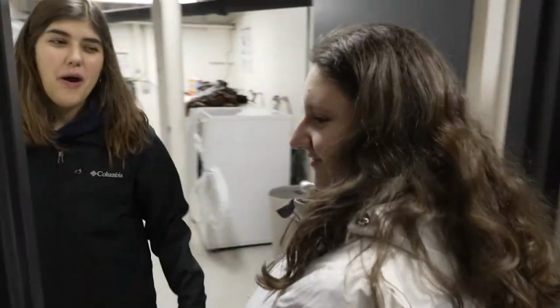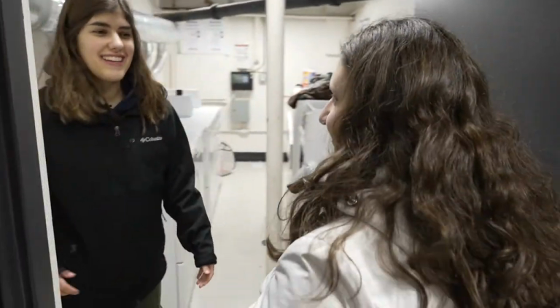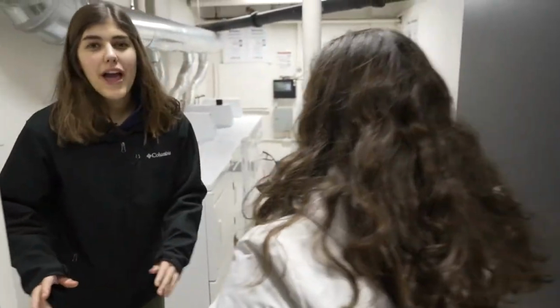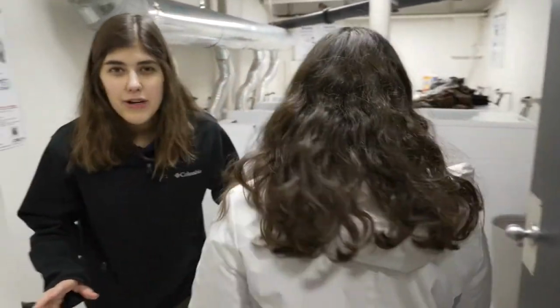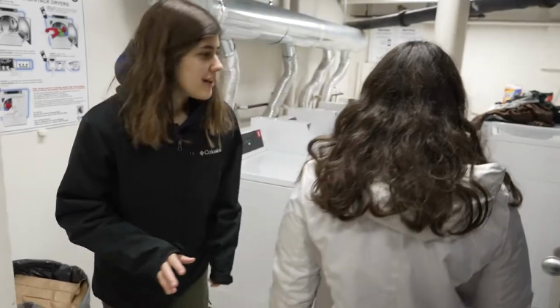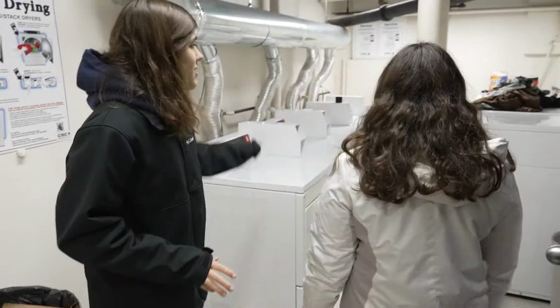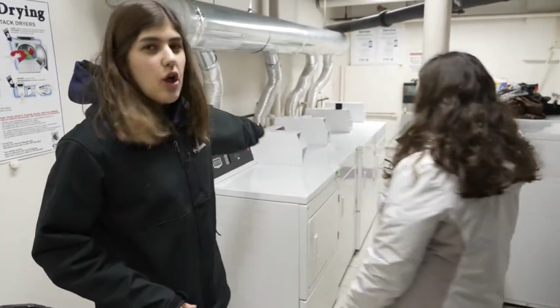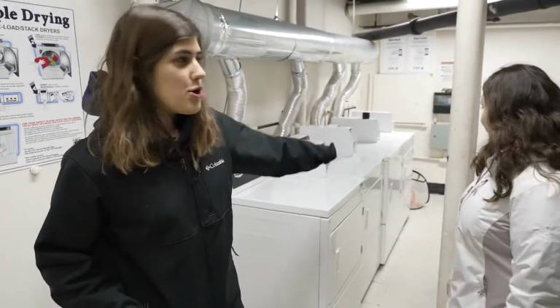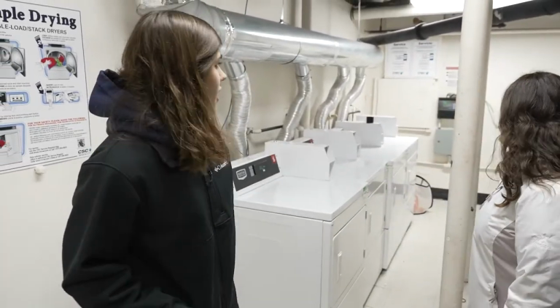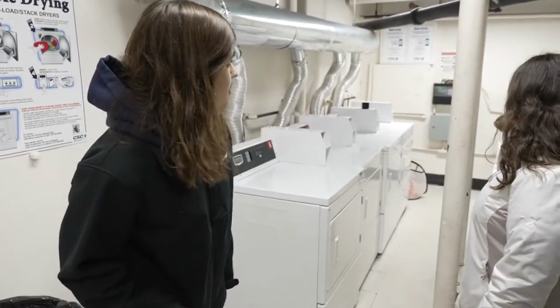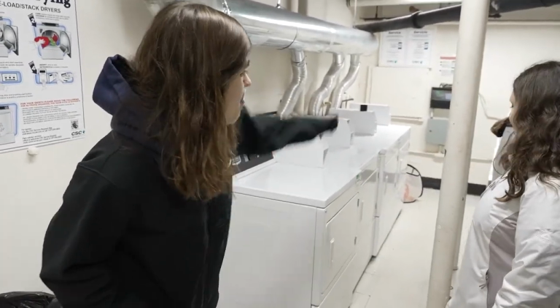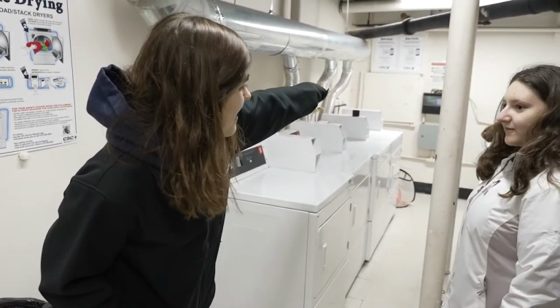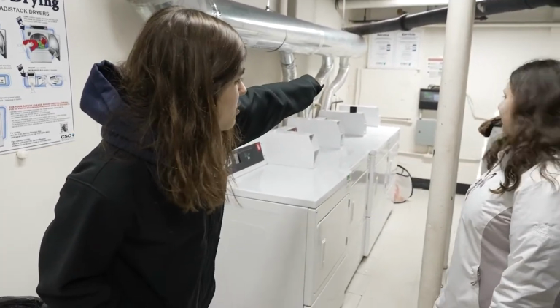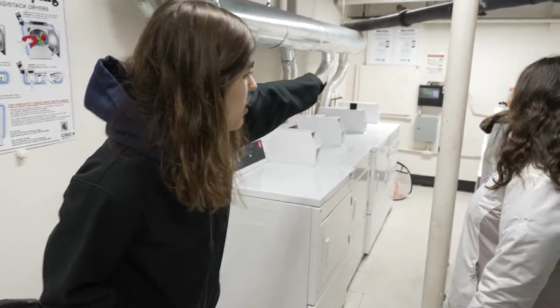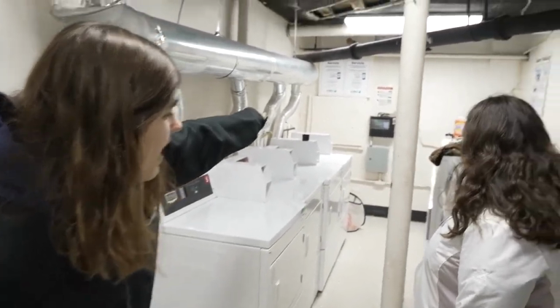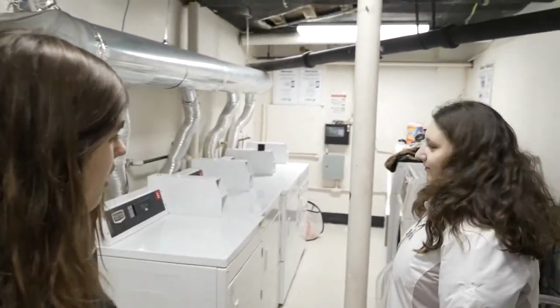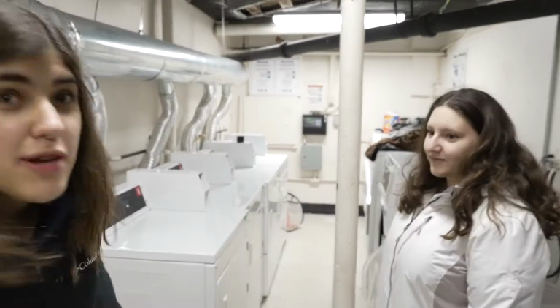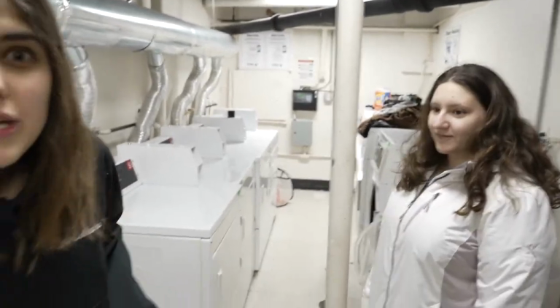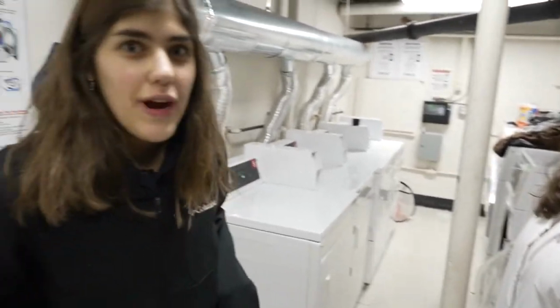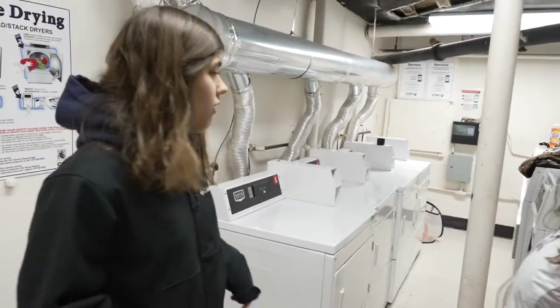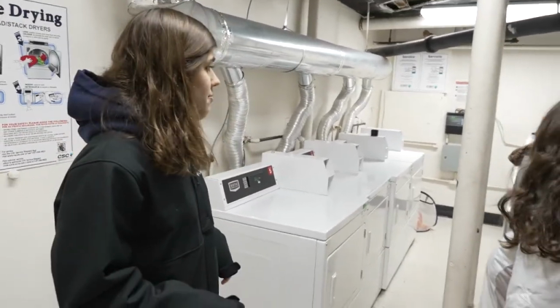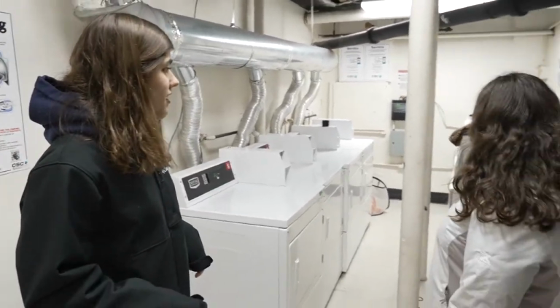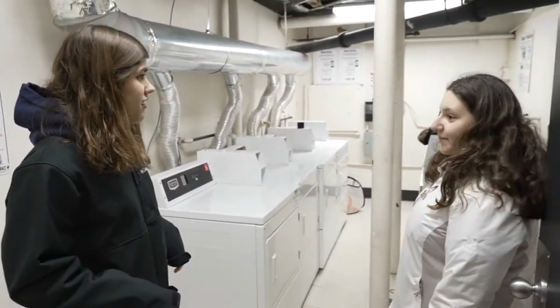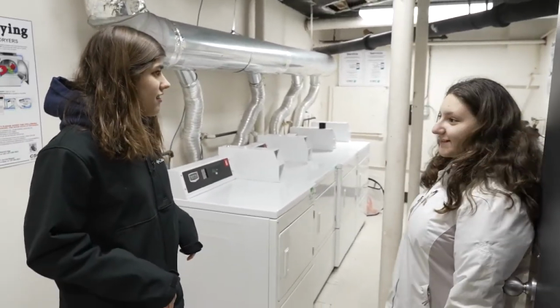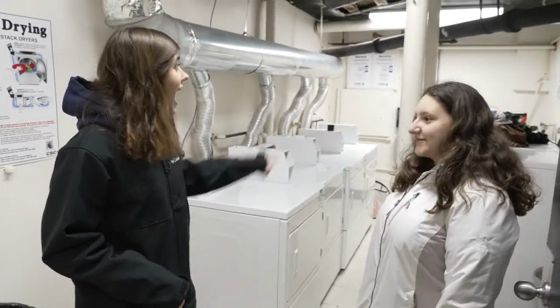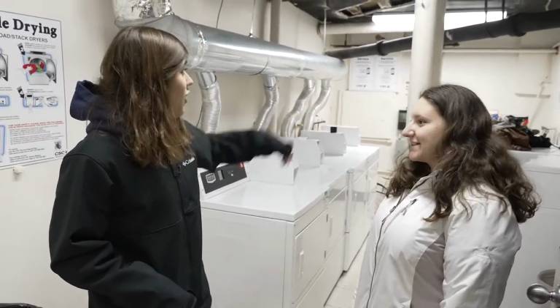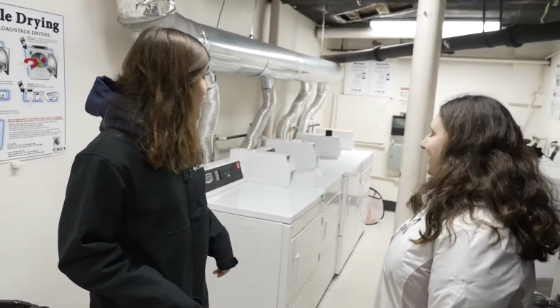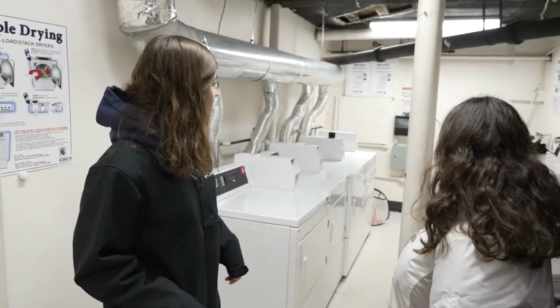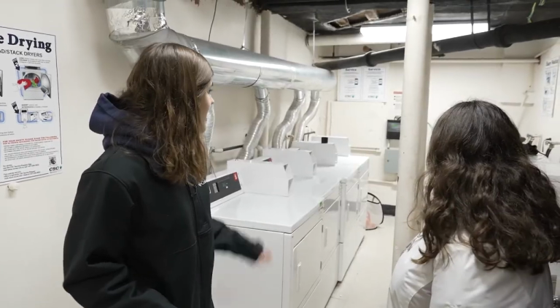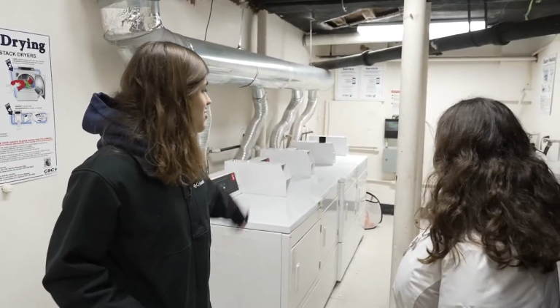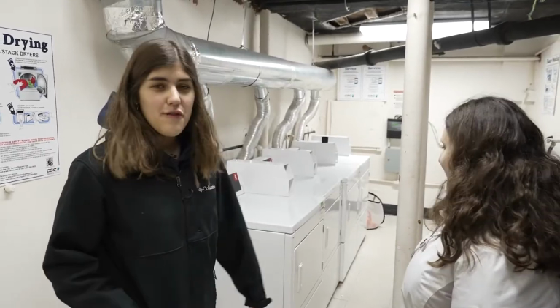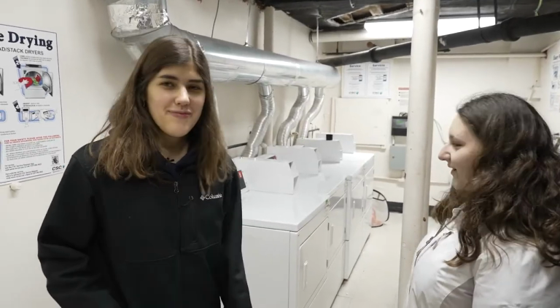It's quite loud in here, but this is the laundry room. You pay in that little machine over there. A lot of people are doing laundry right now. They've got laundry up on the machine, but yeah, these are just a few of them.